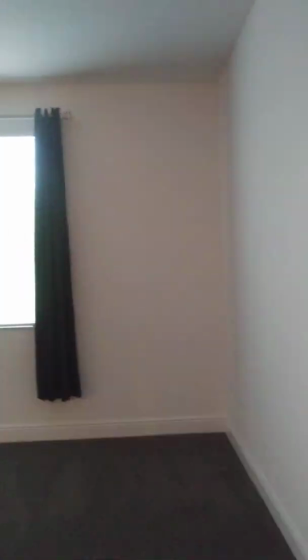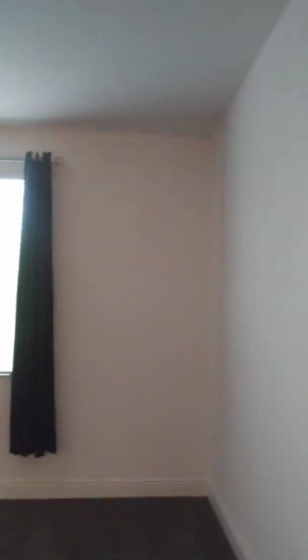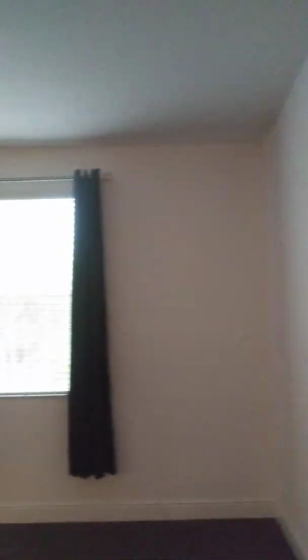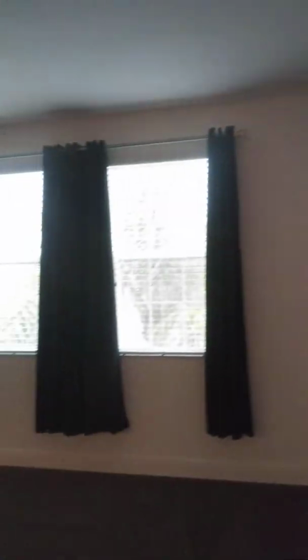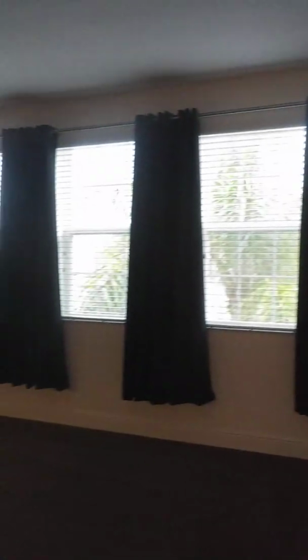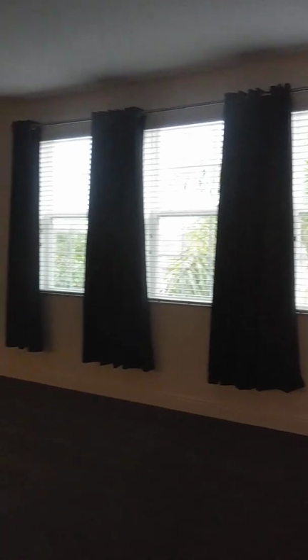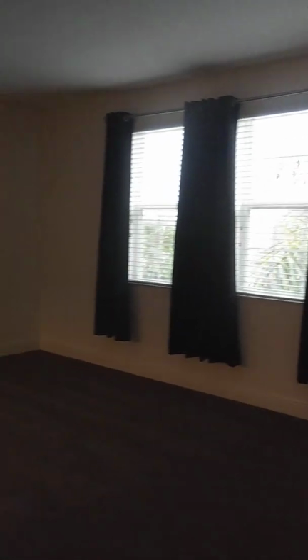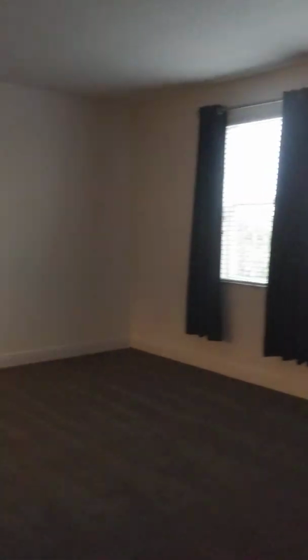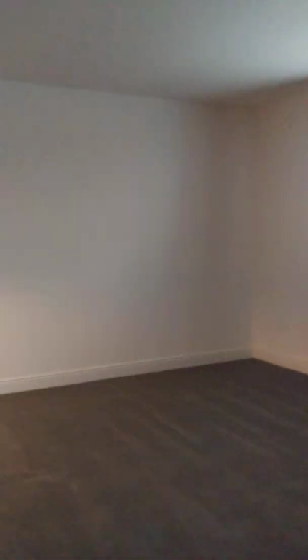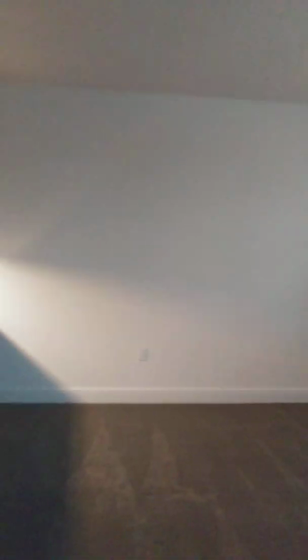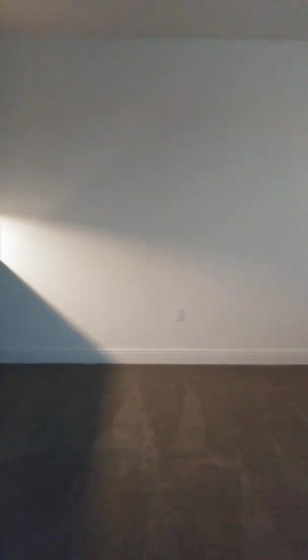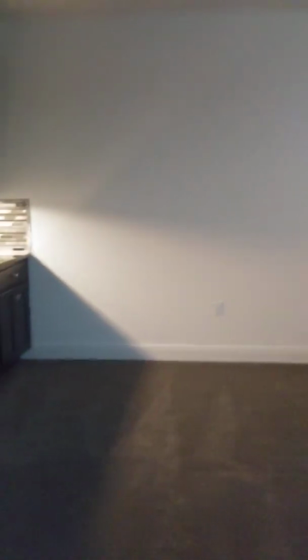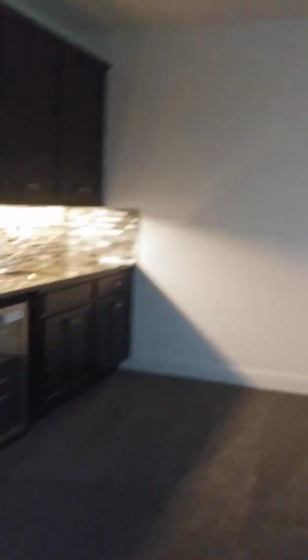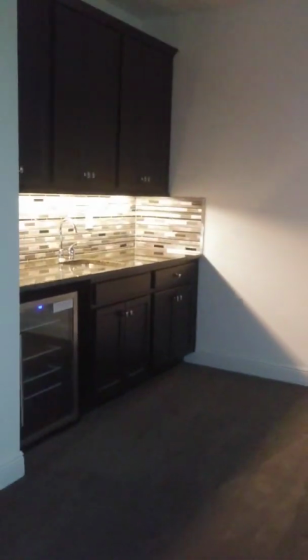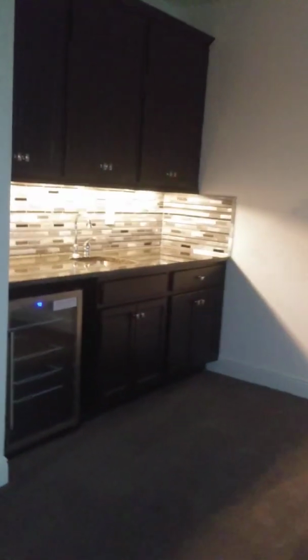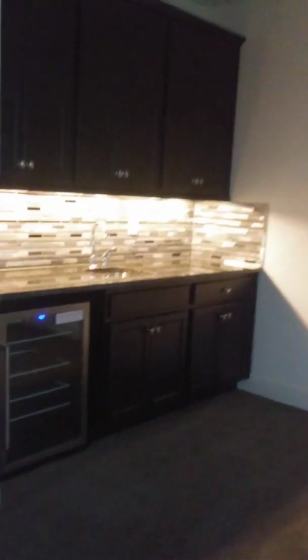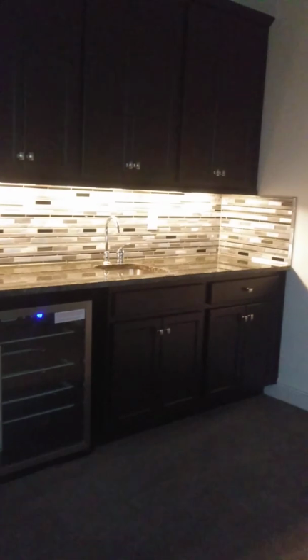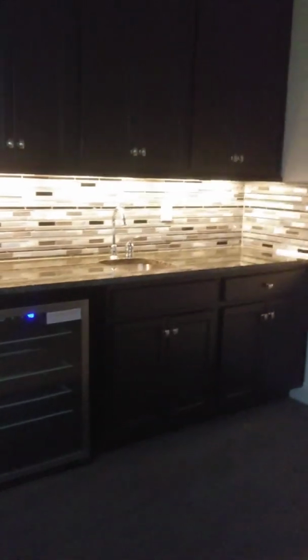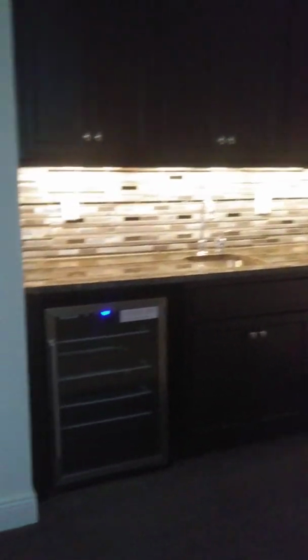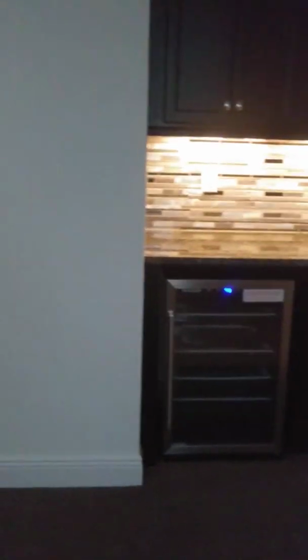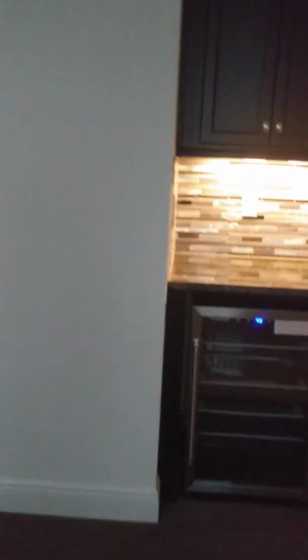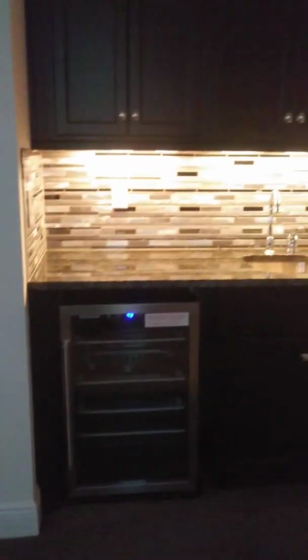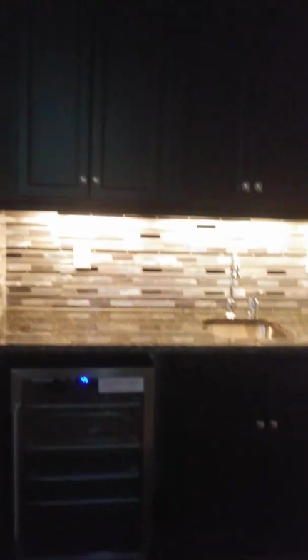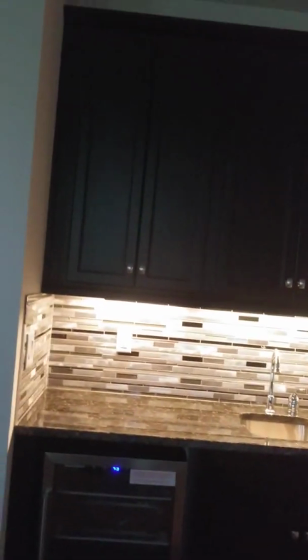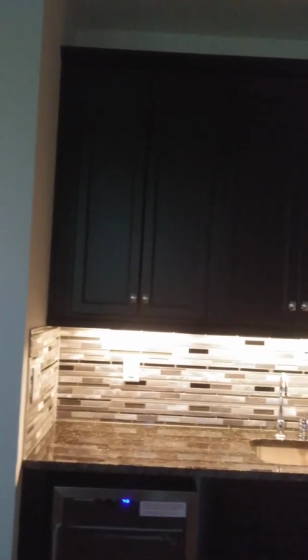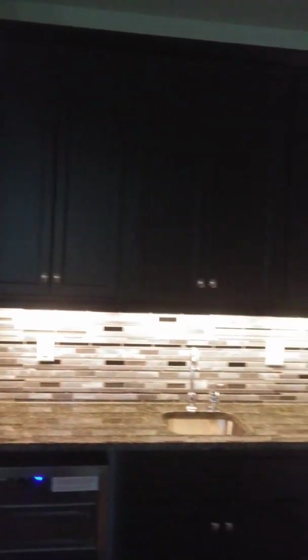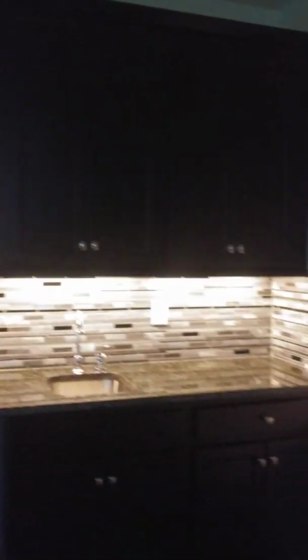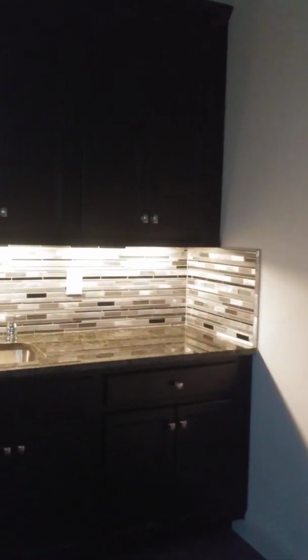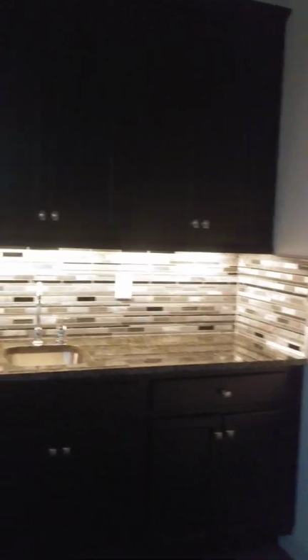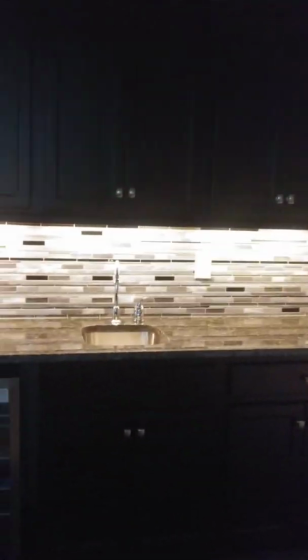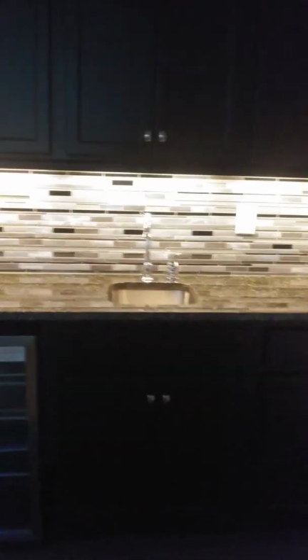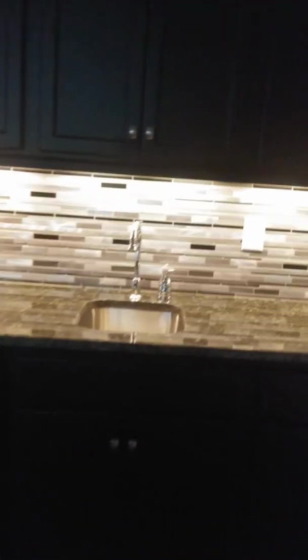Here's a bonus room with a built-in cooler, sink, and extra cabinet spacing and storage.